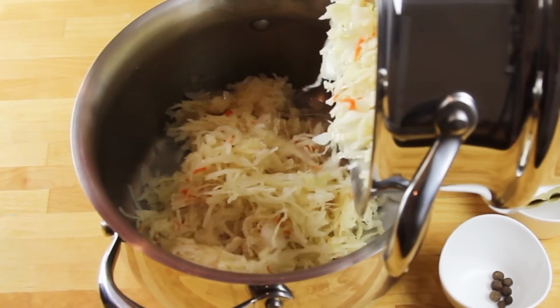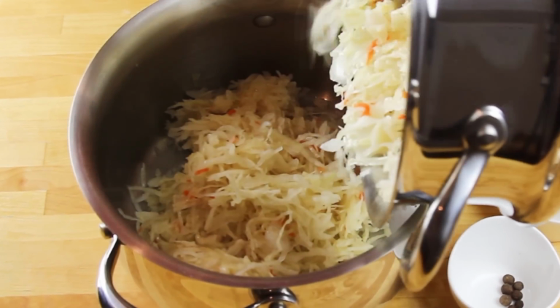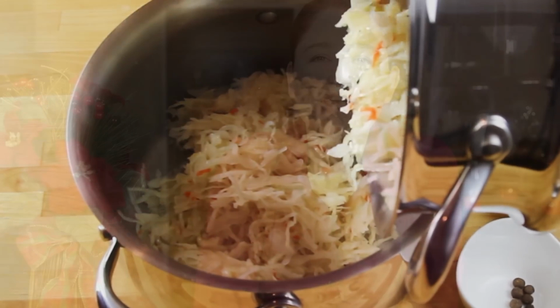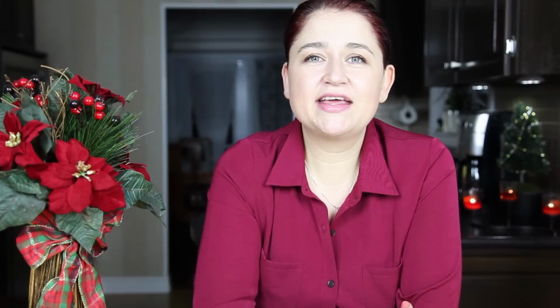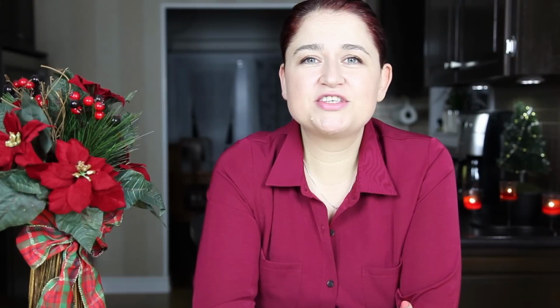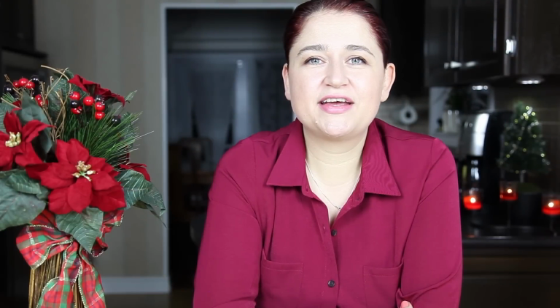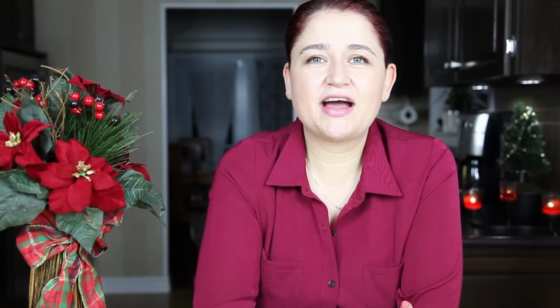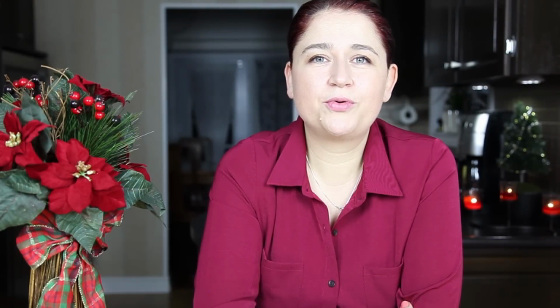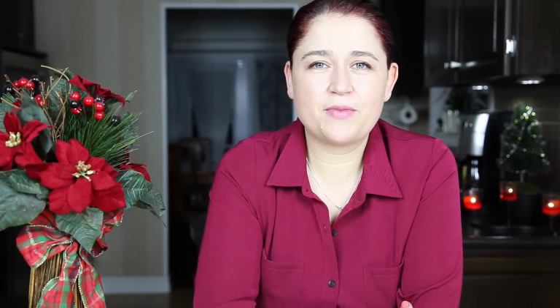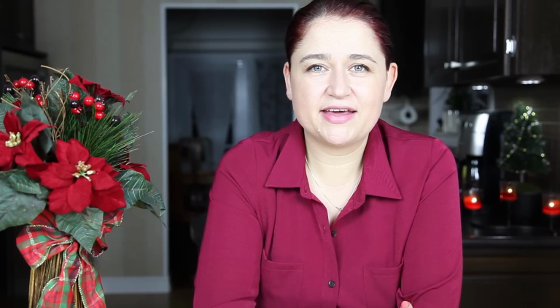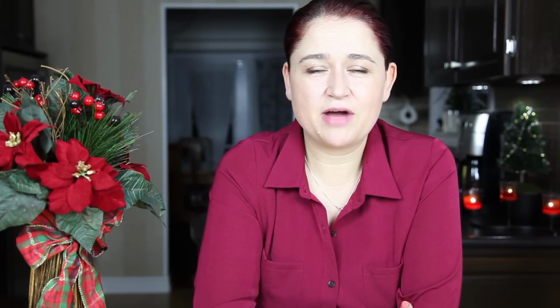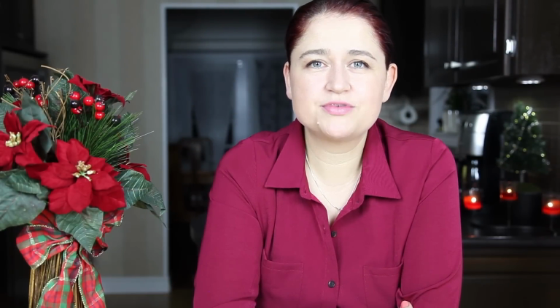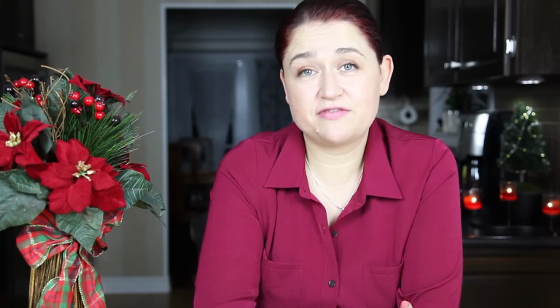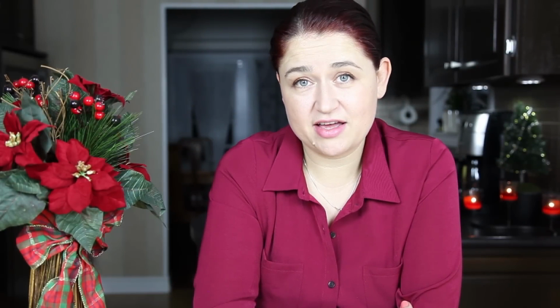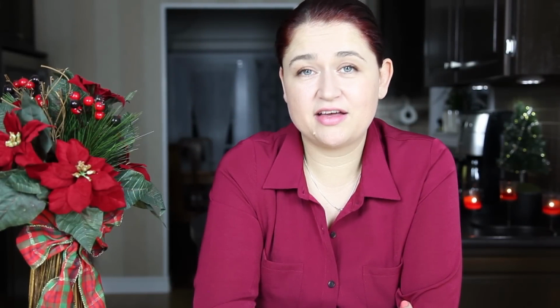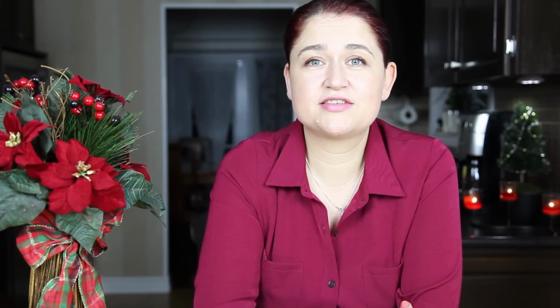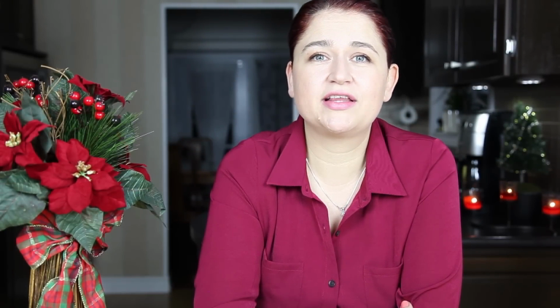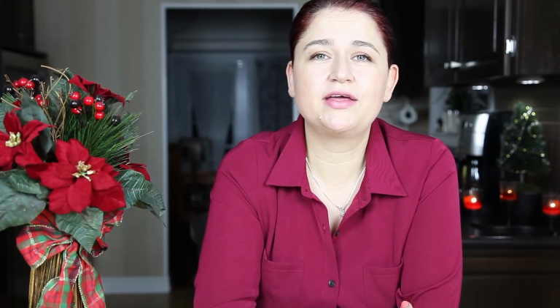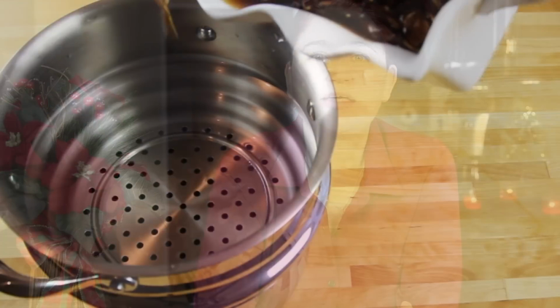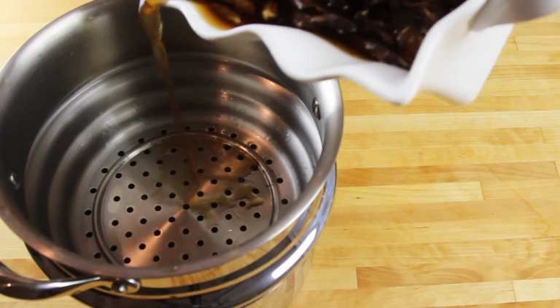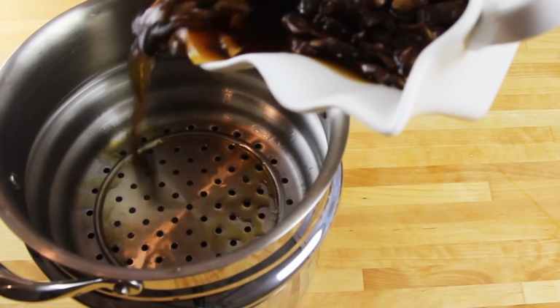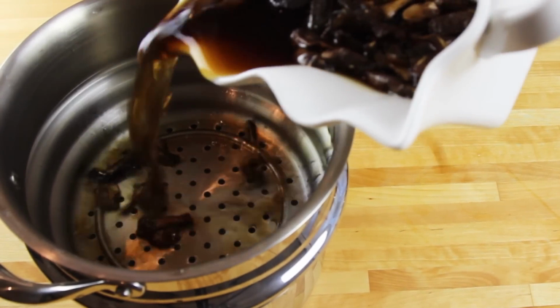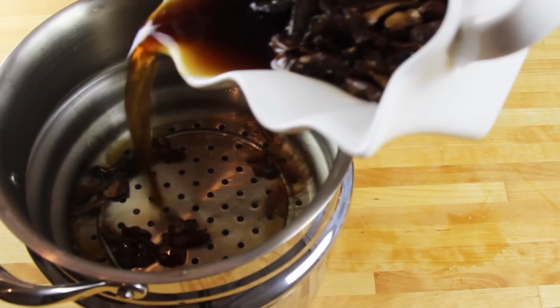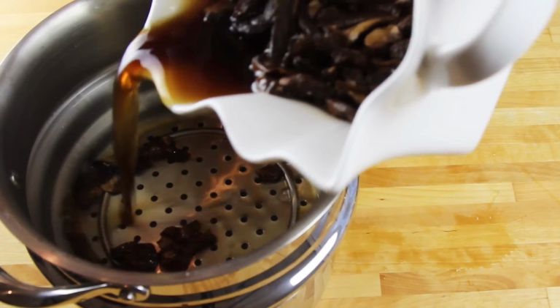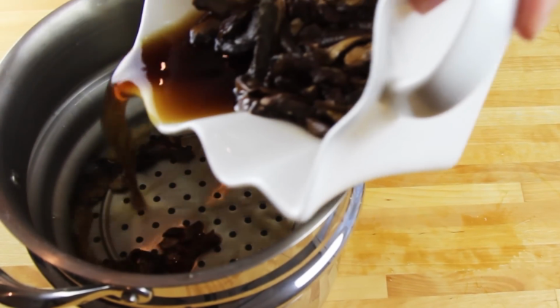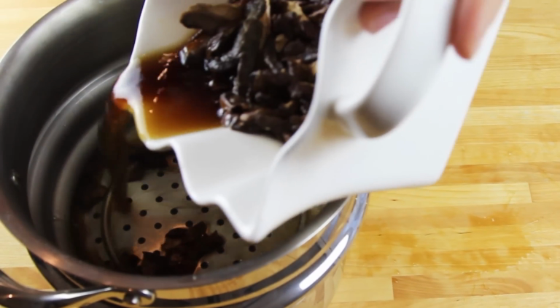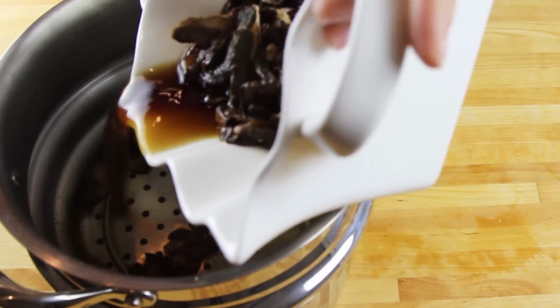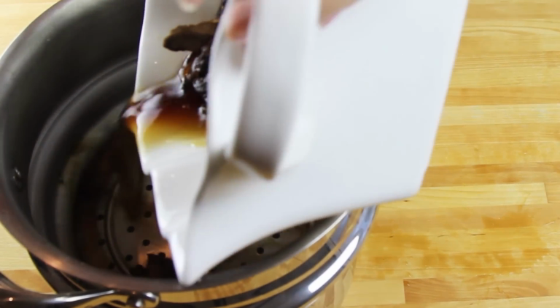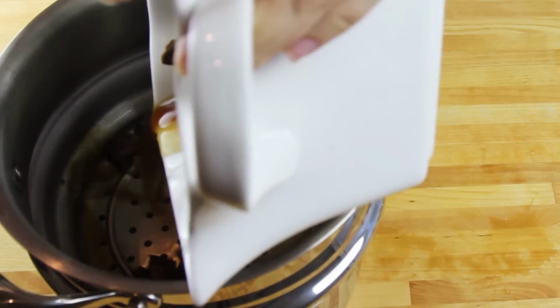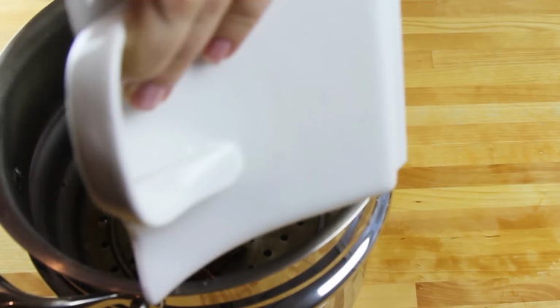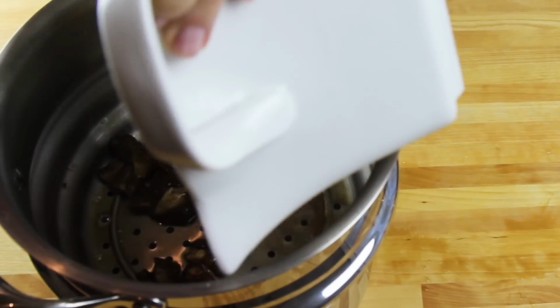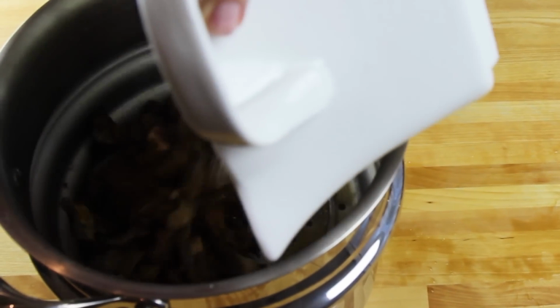Then into my strainer I'm putting my mushrooms, reserving the soaking liquid, and then we're going to chop our mushrooms finely.